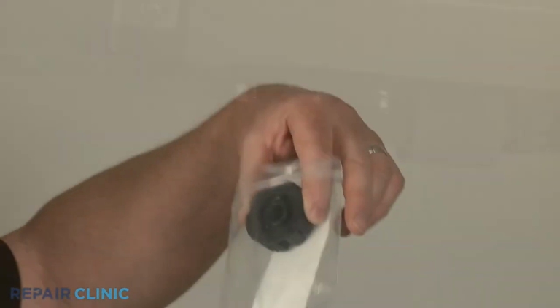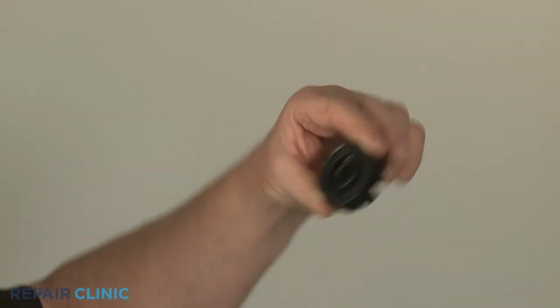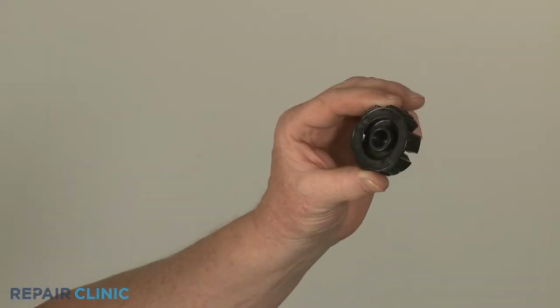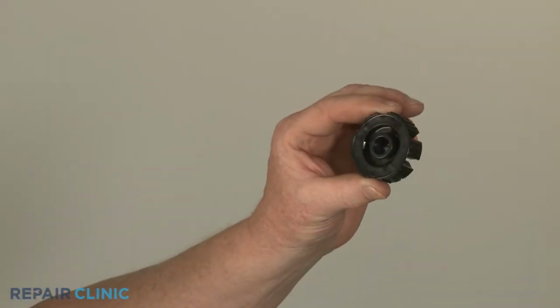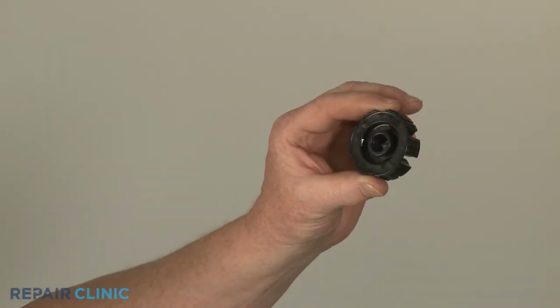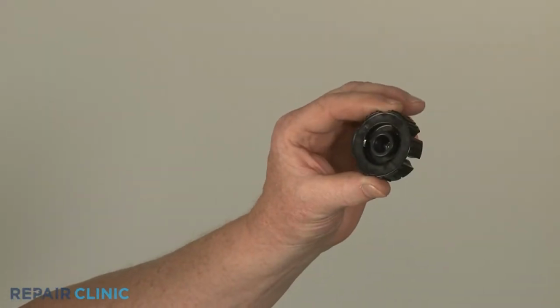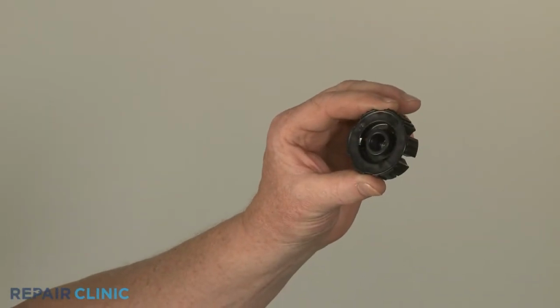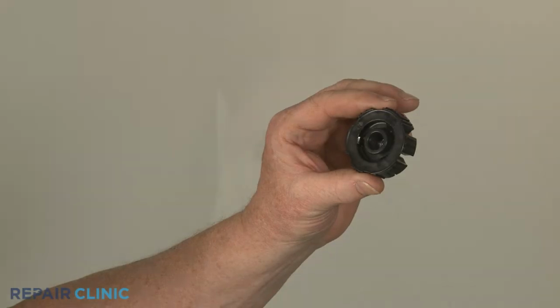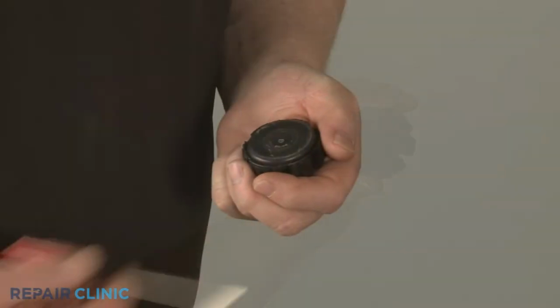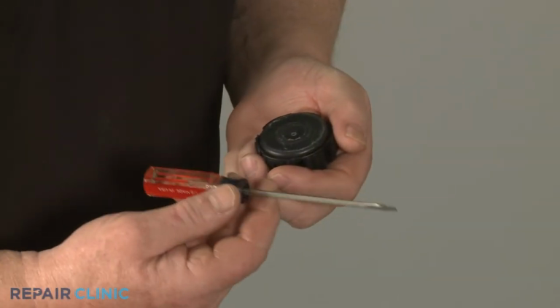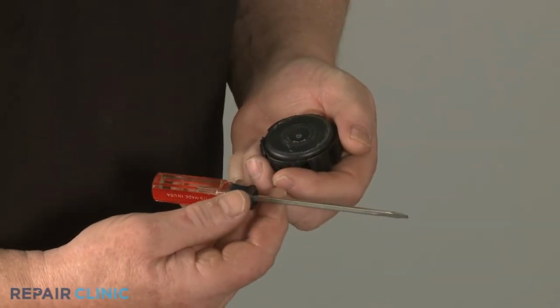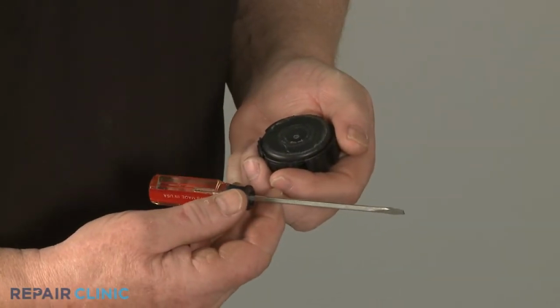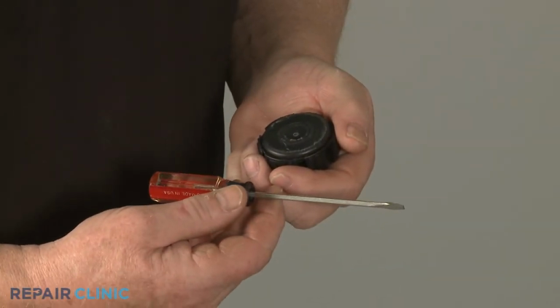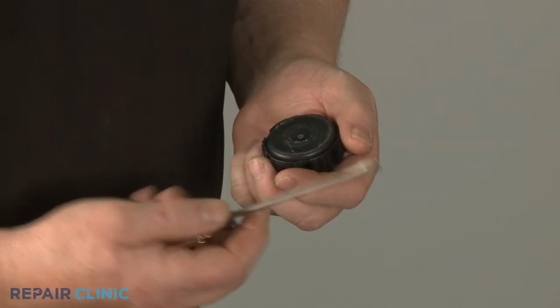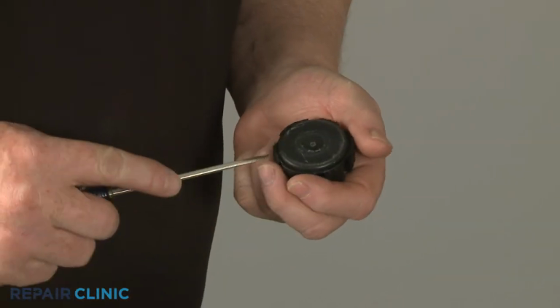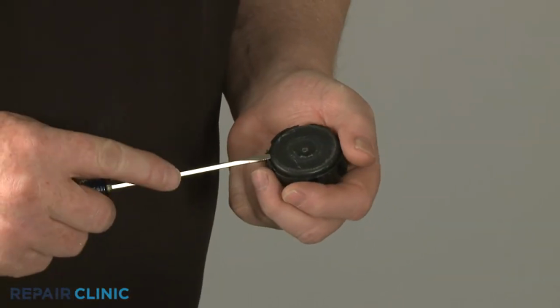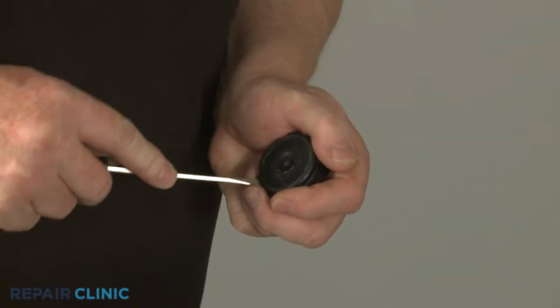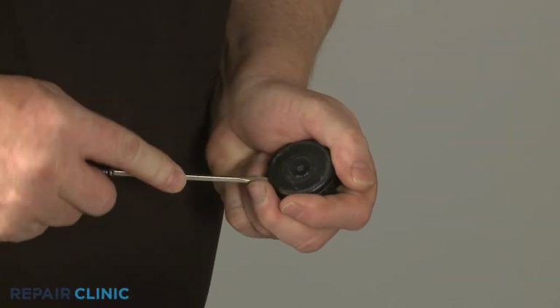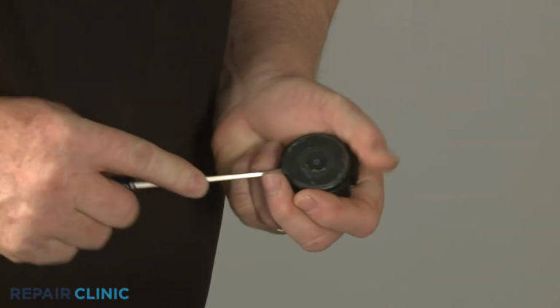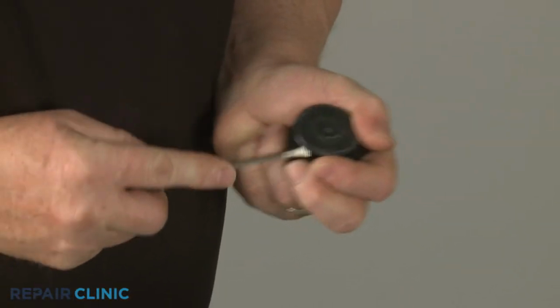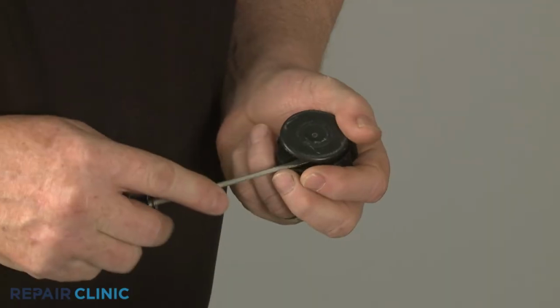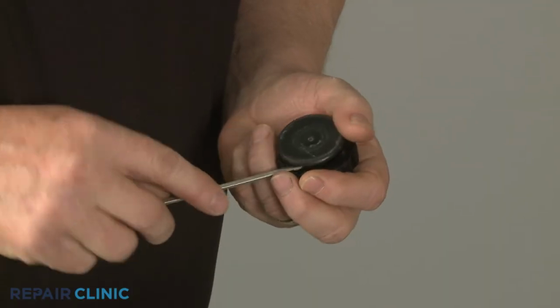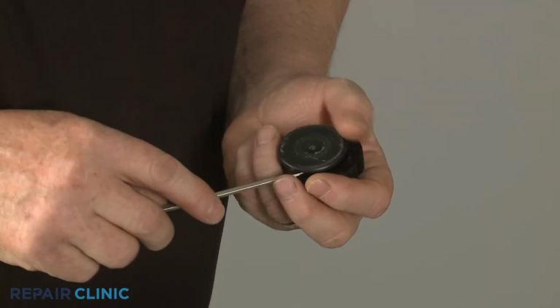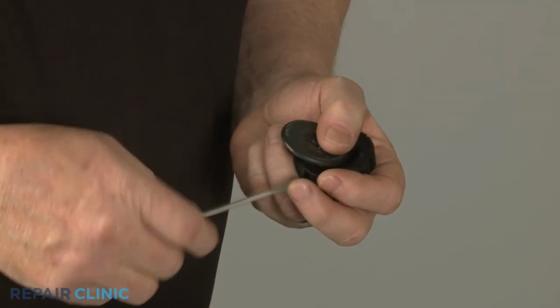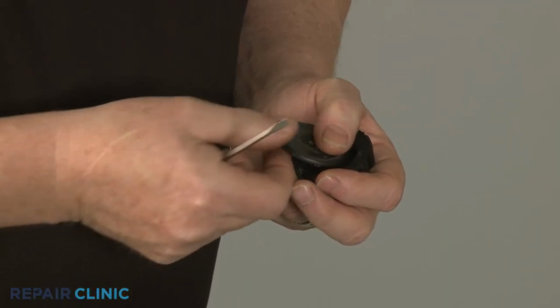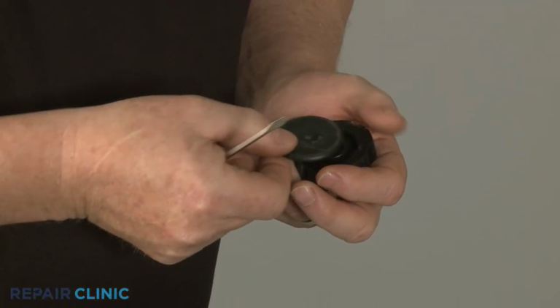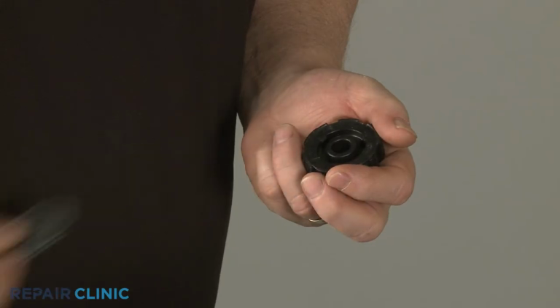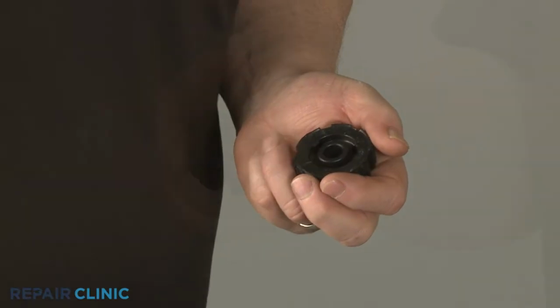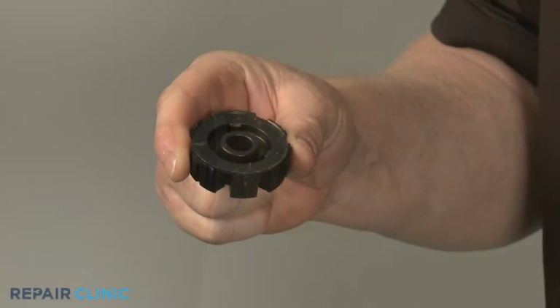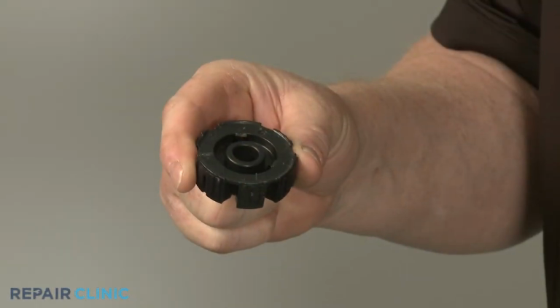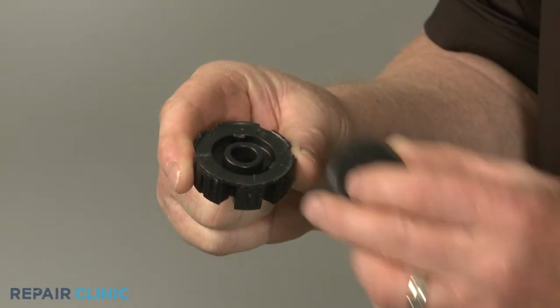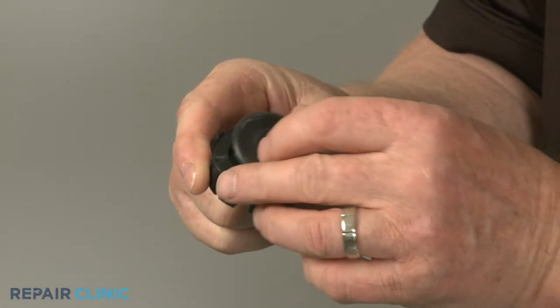To prepare the new front foot for installation, use the small flathead screwdriver to pry the pad from the old foot, then snap it into place on the new foot.